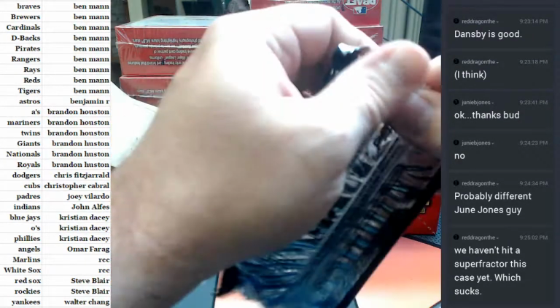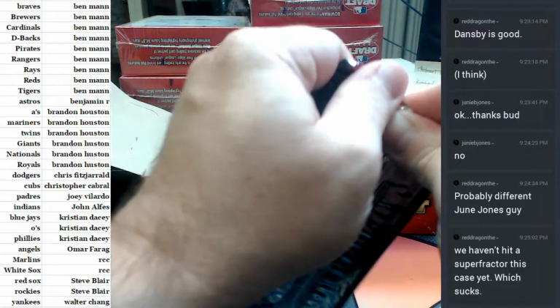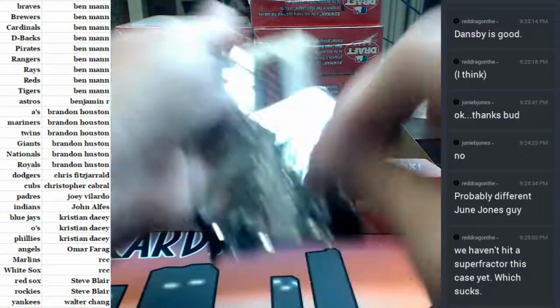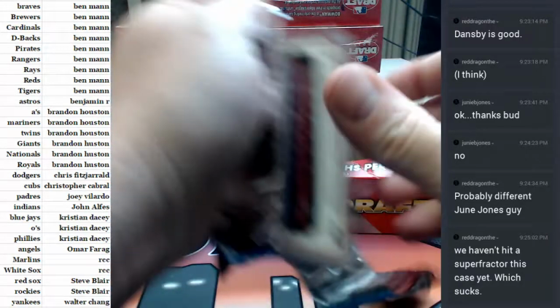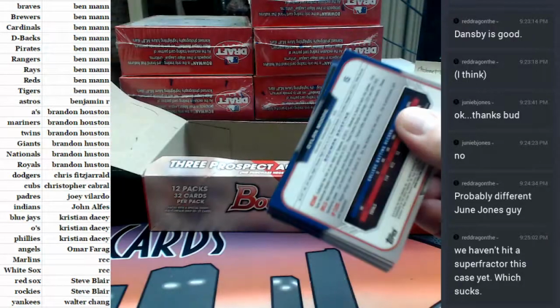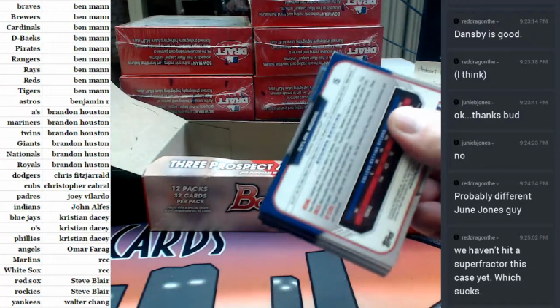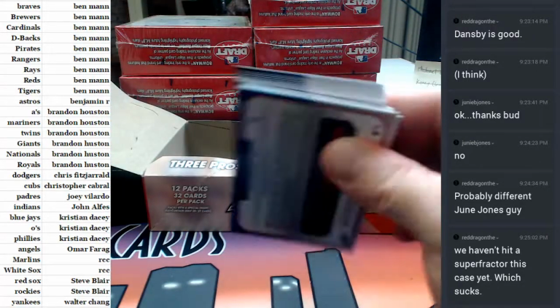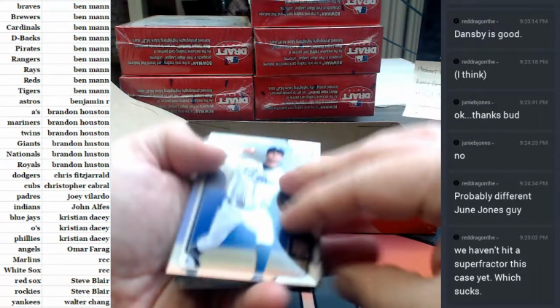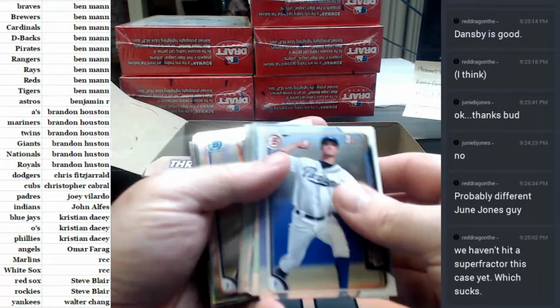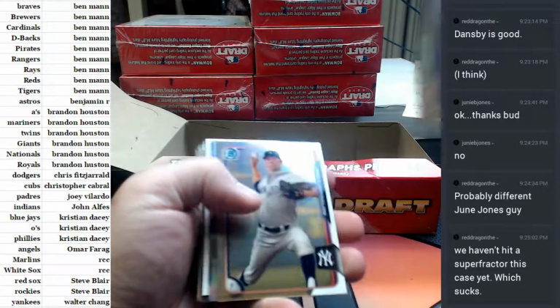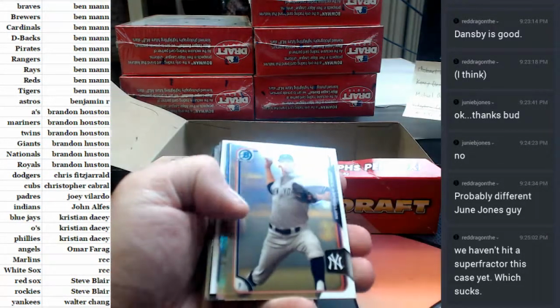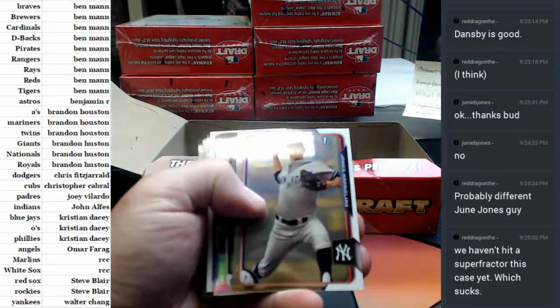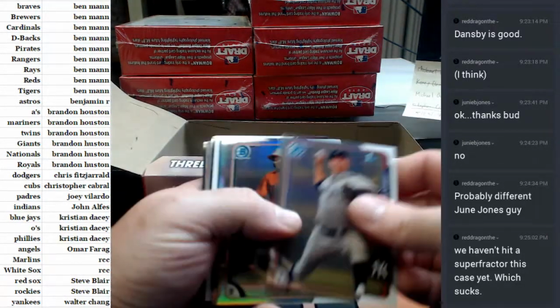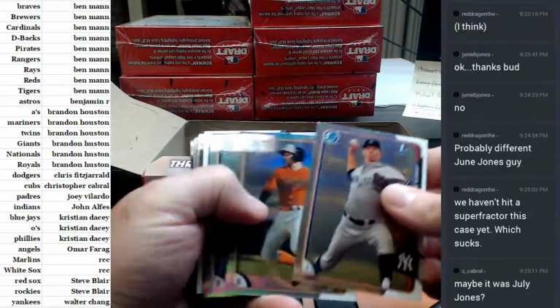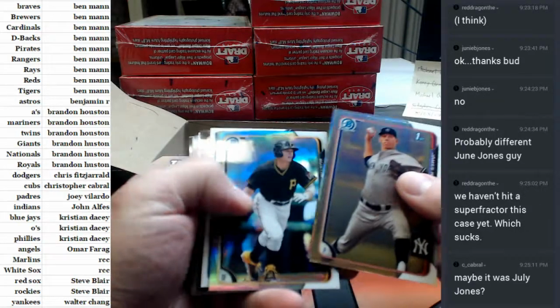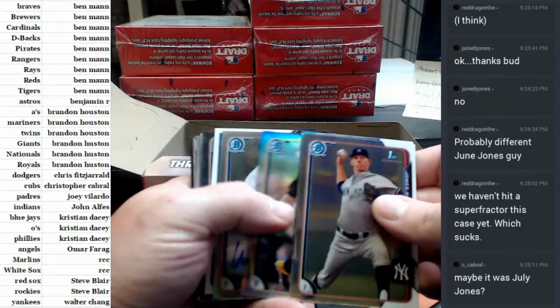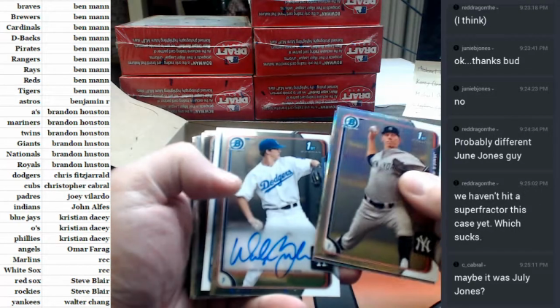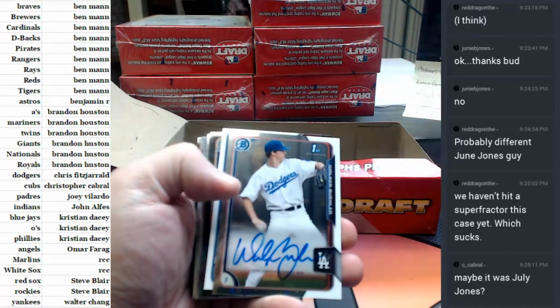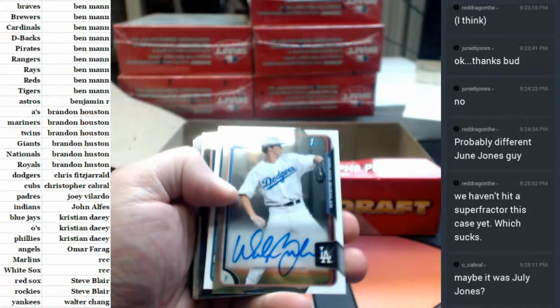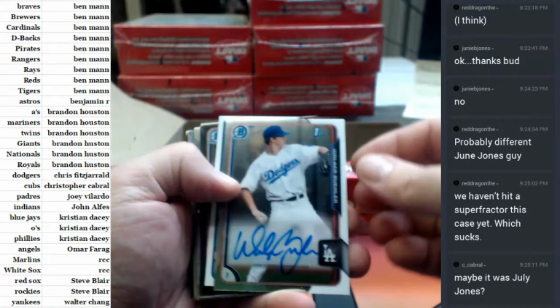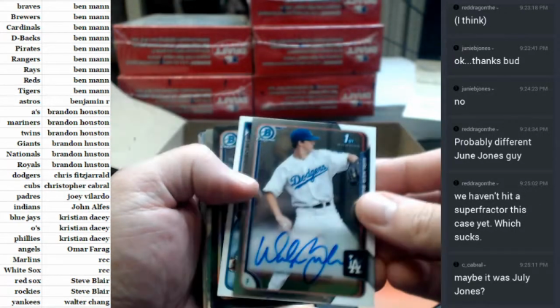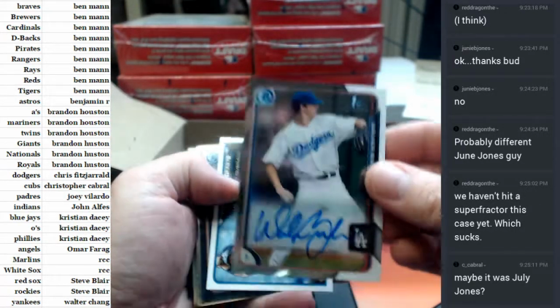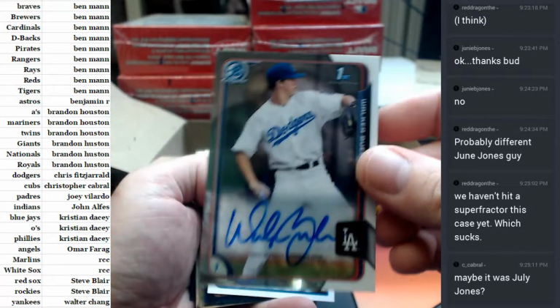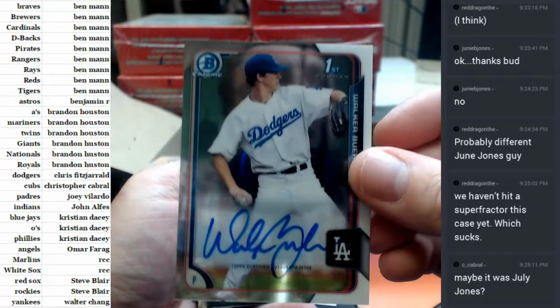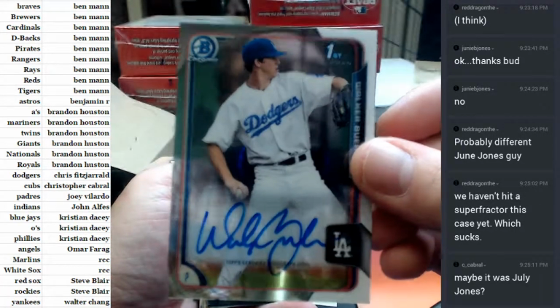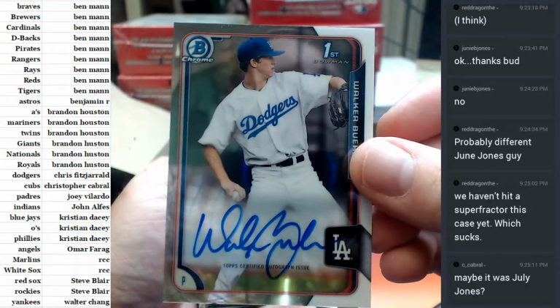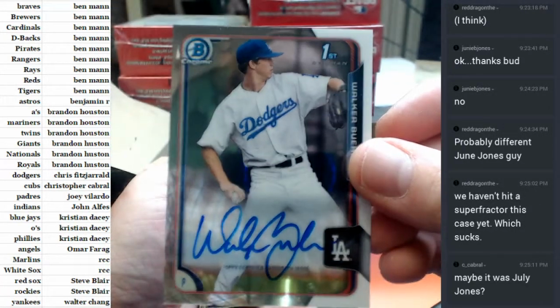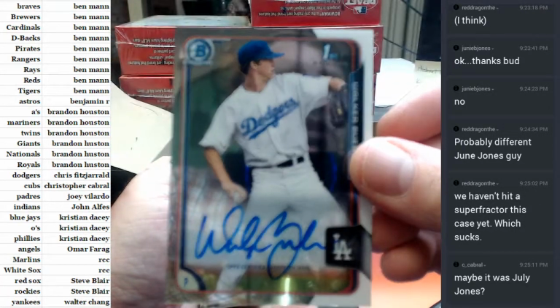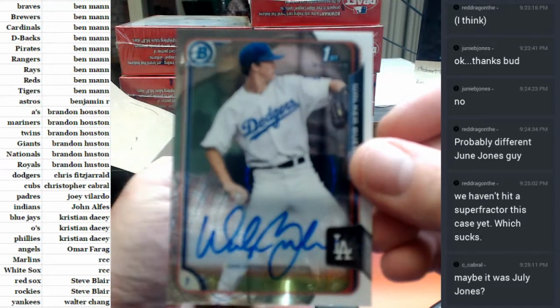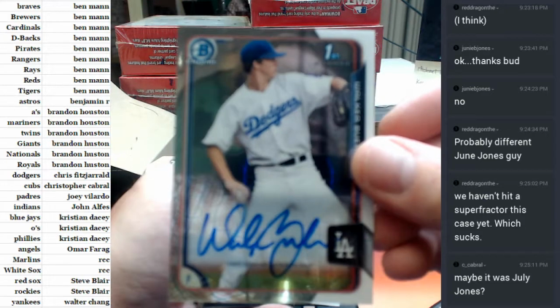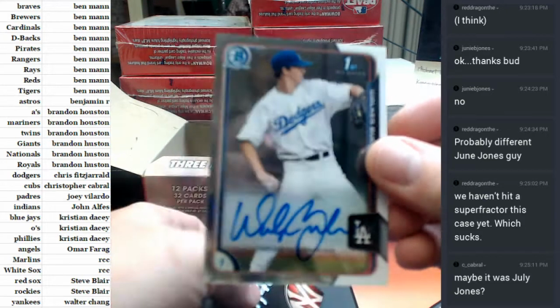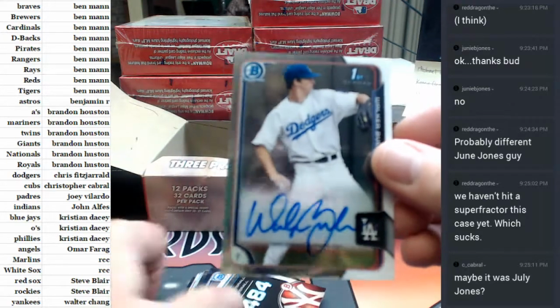Case is dead. Two boxes, no Superfractor. It is straight trash. Walker Bueller for the Dodgers de los Angeles.